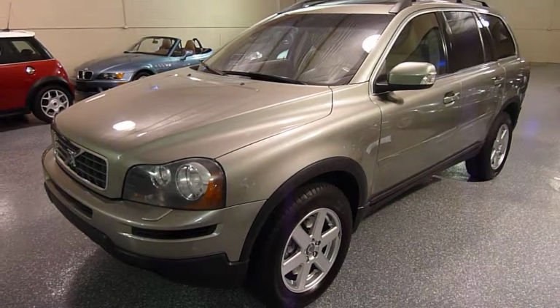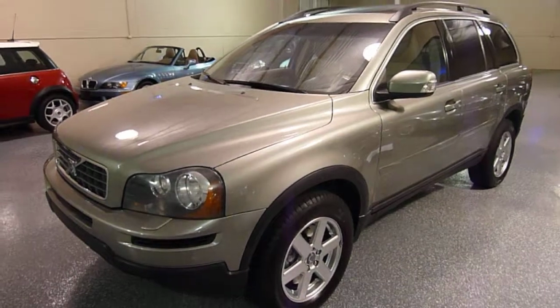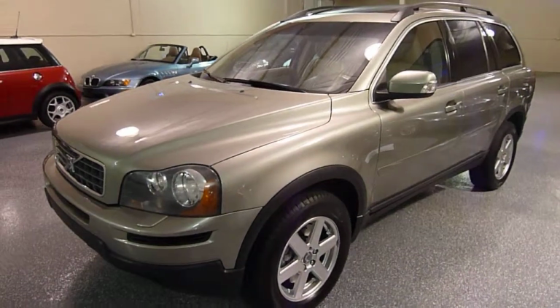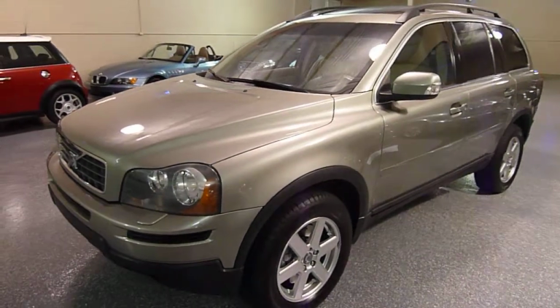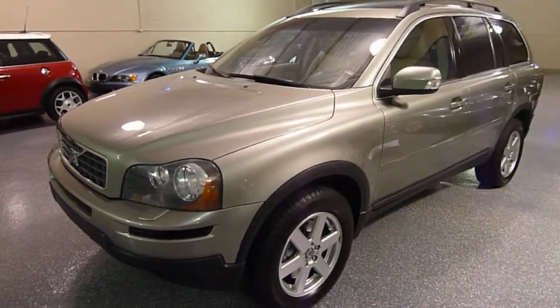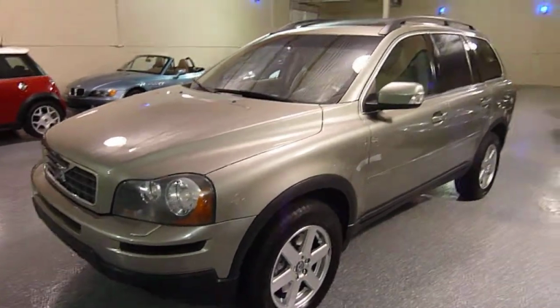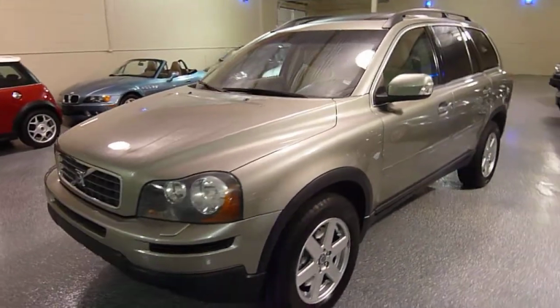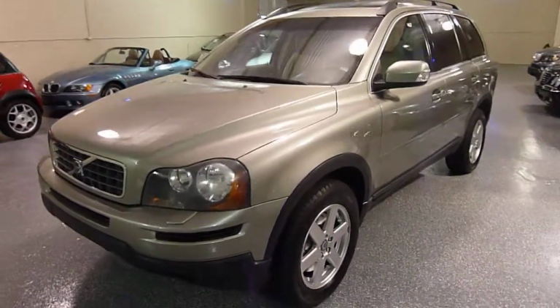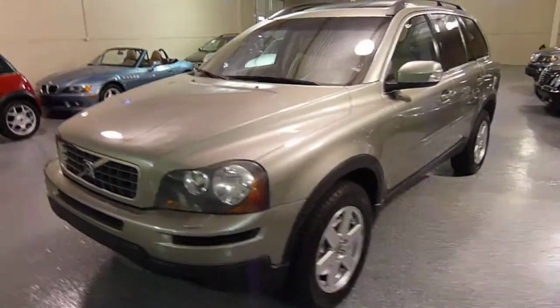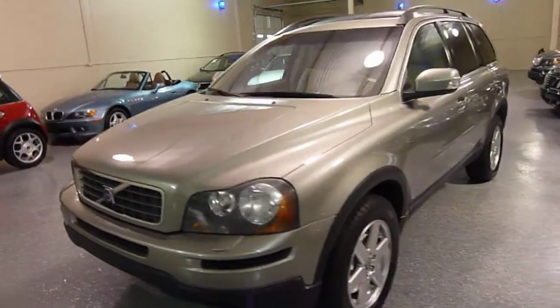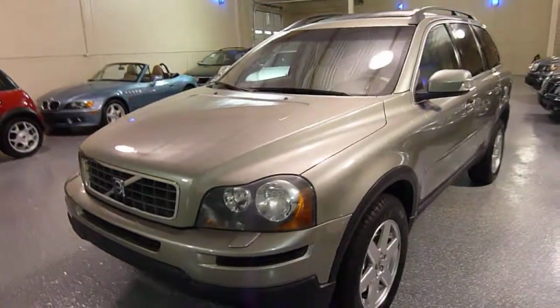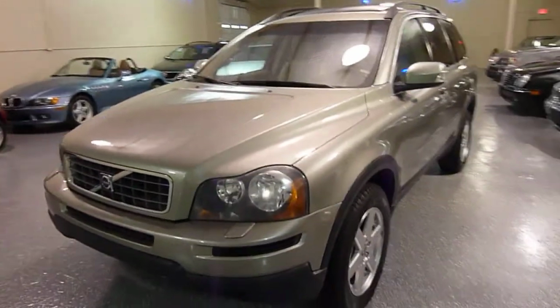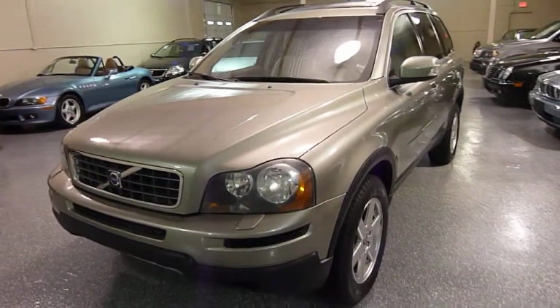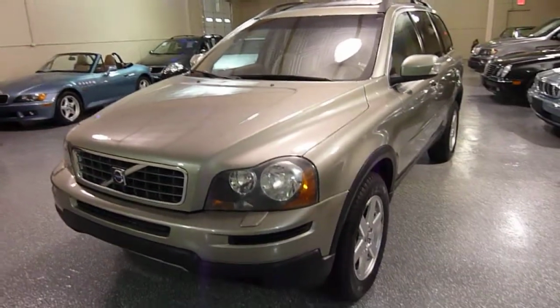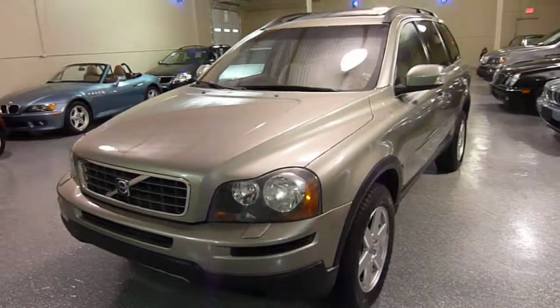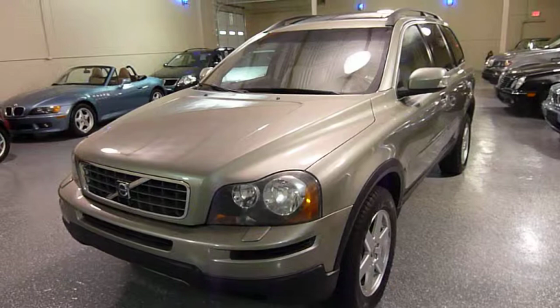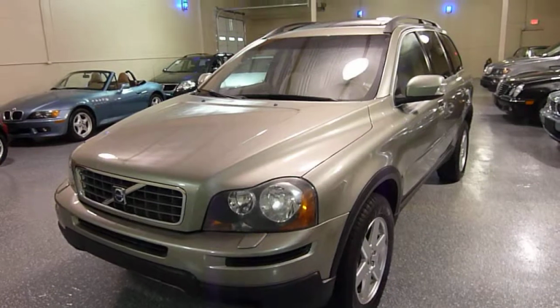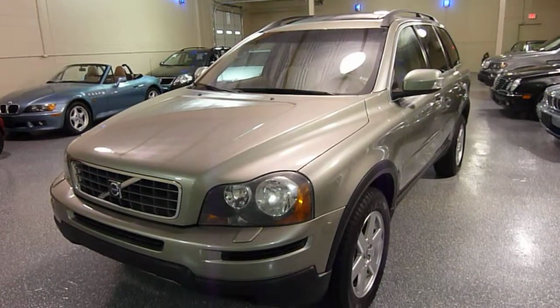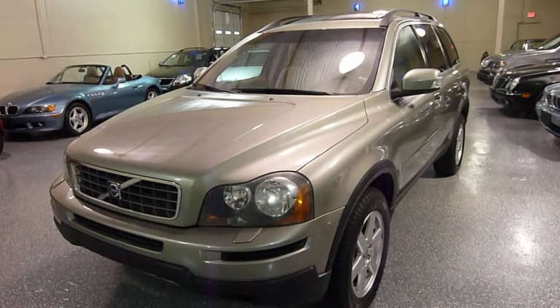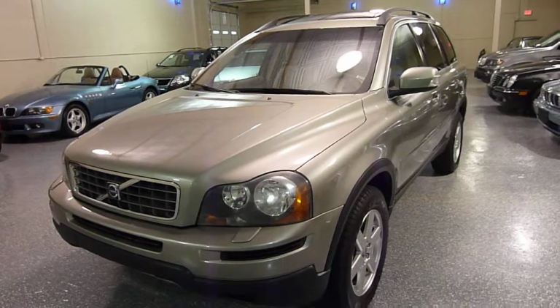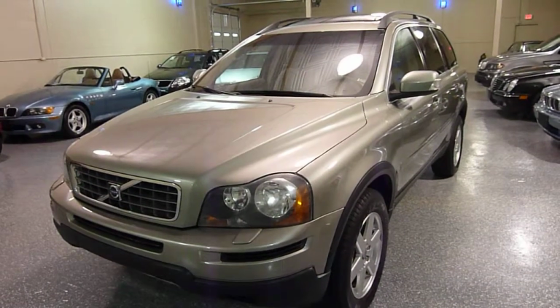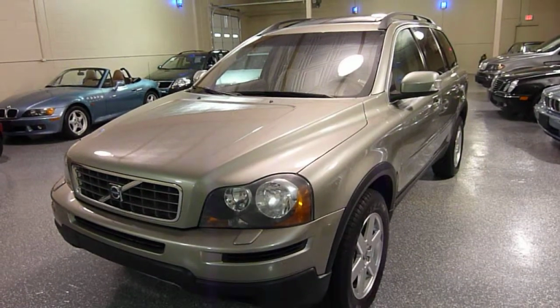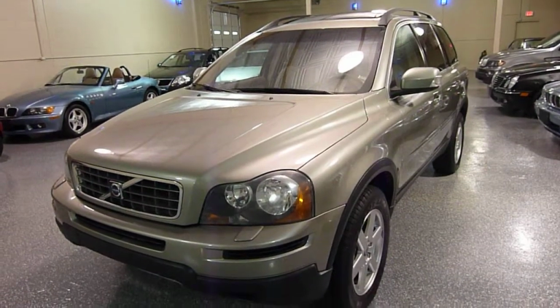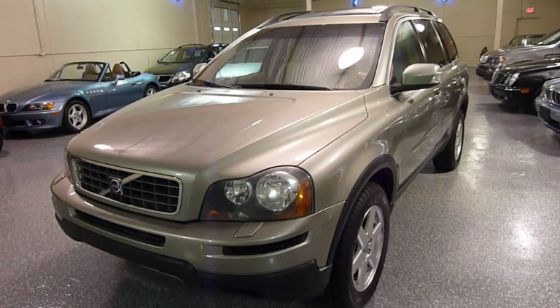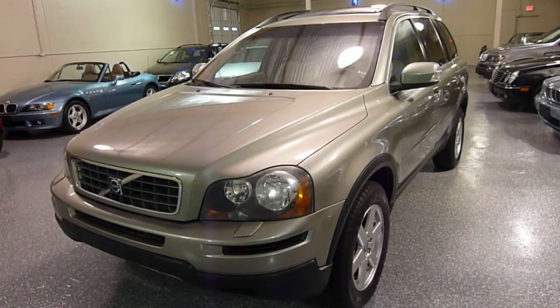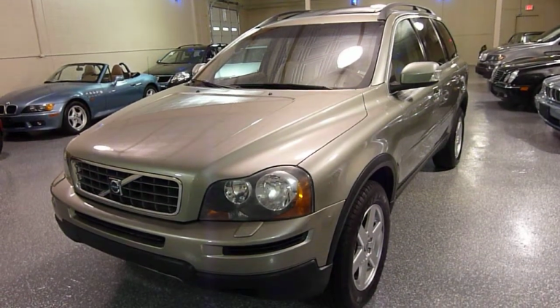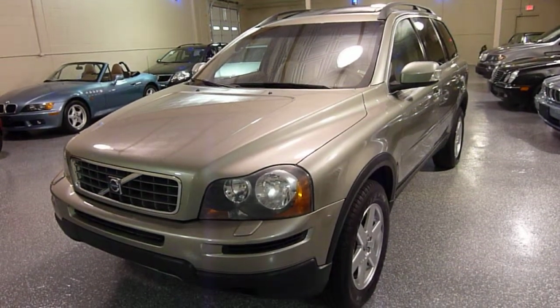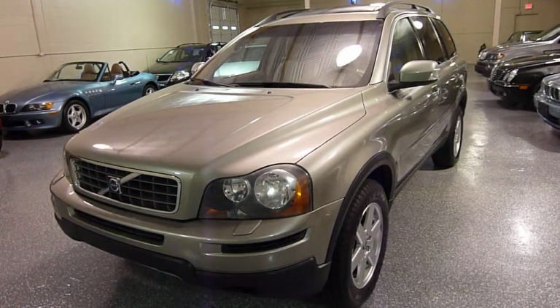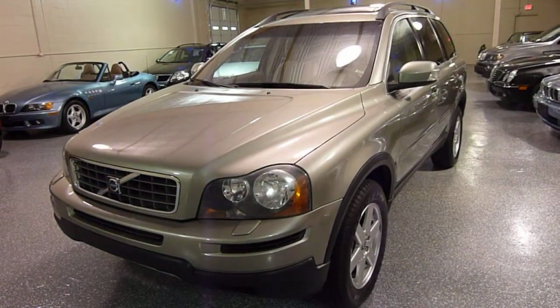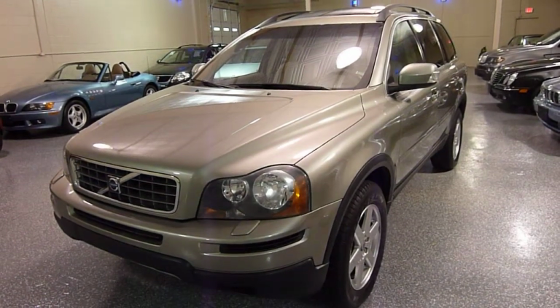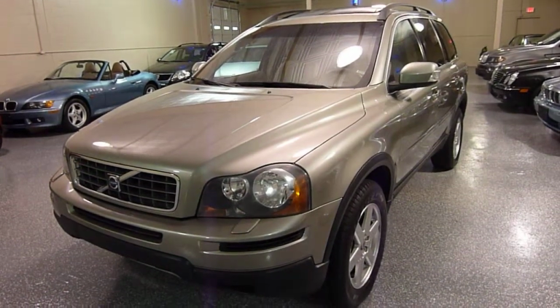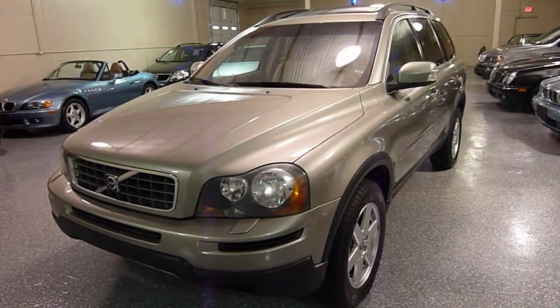Hello, this is Jeff and welcome to Select Motors LTD. Check our website for our current inventory at SelectMotors.com.